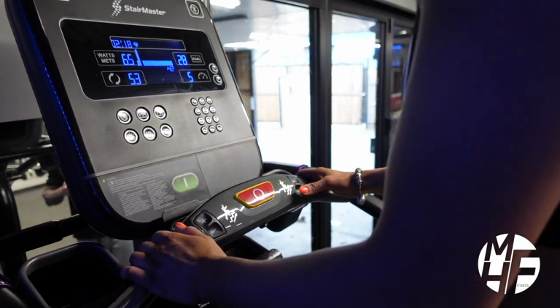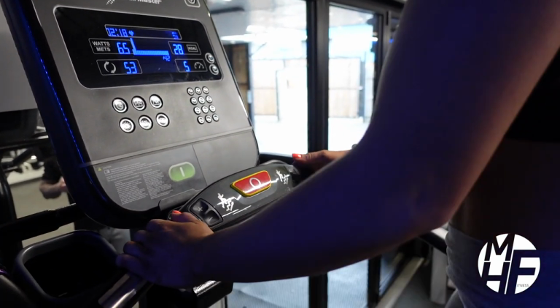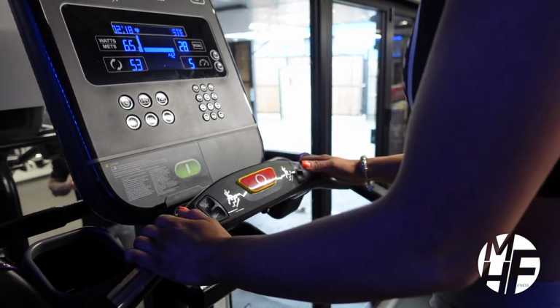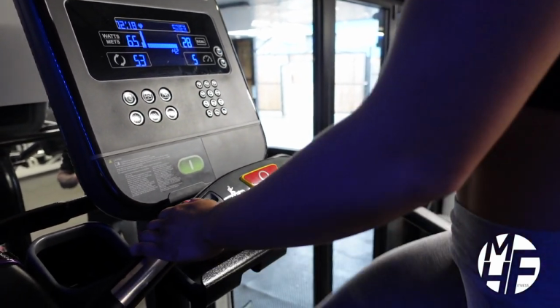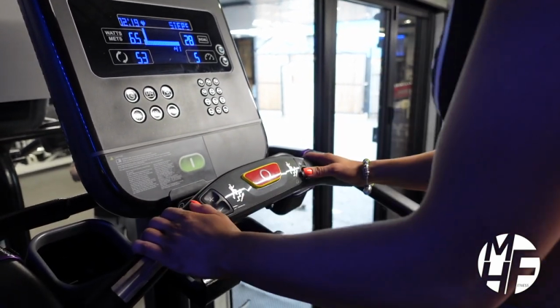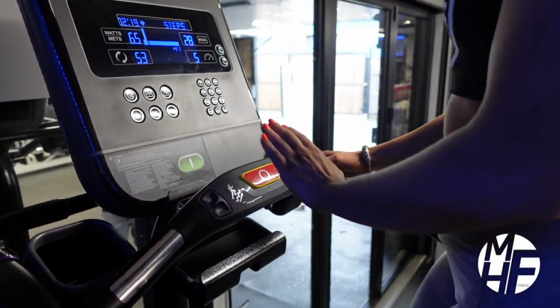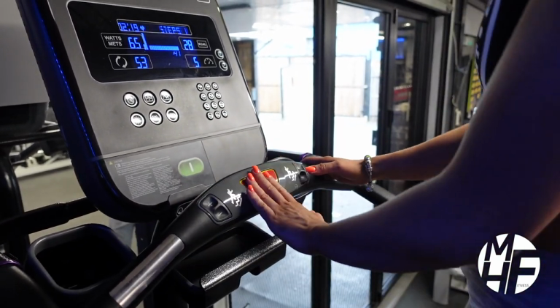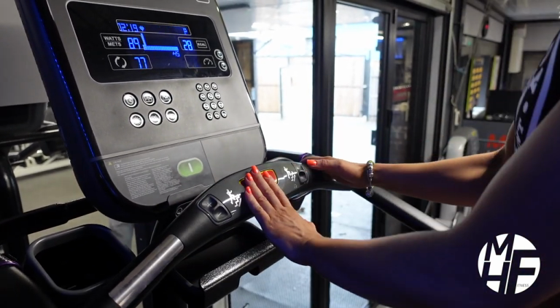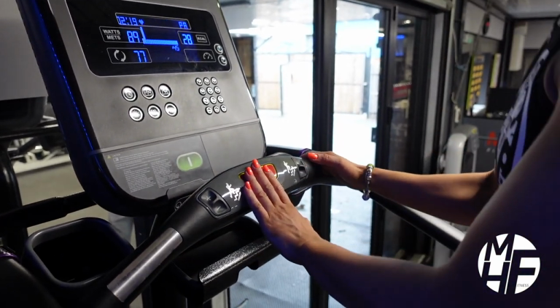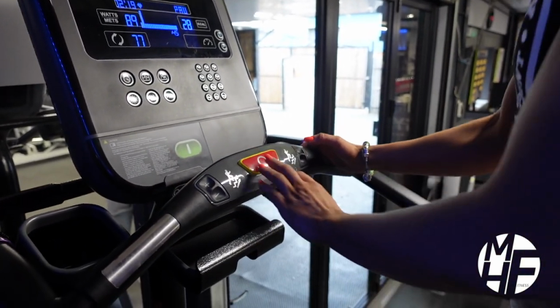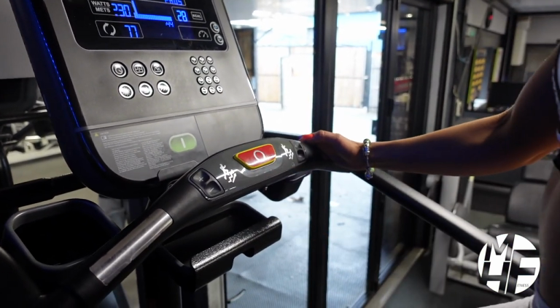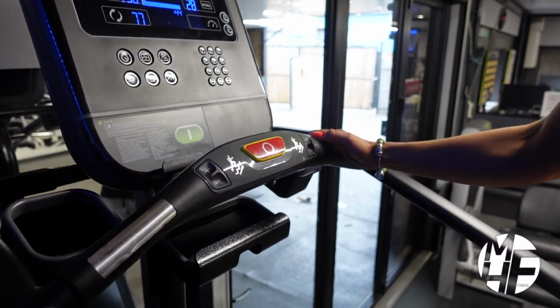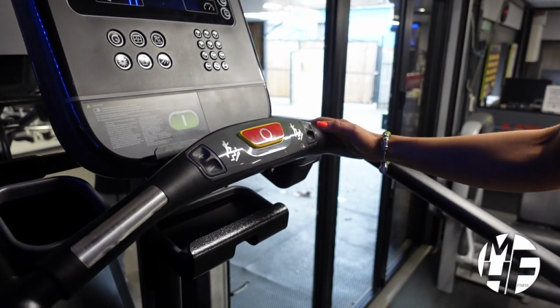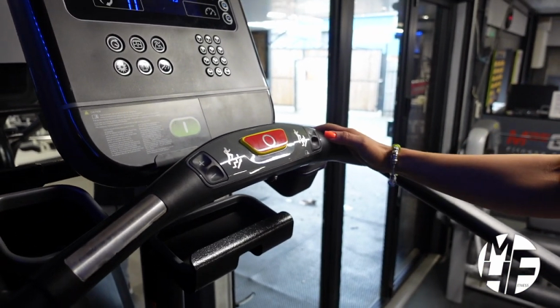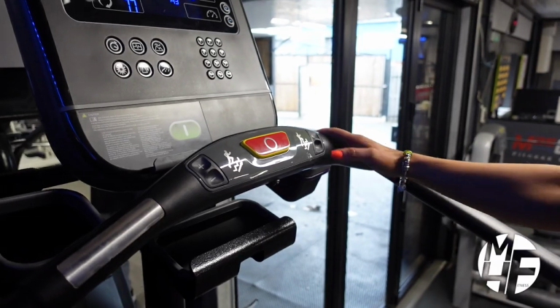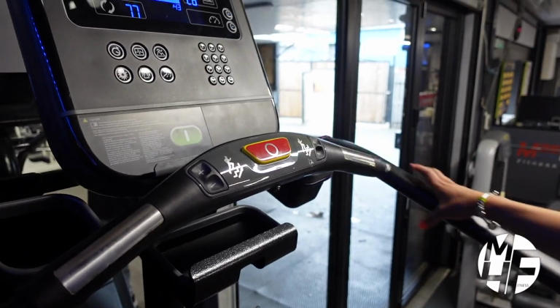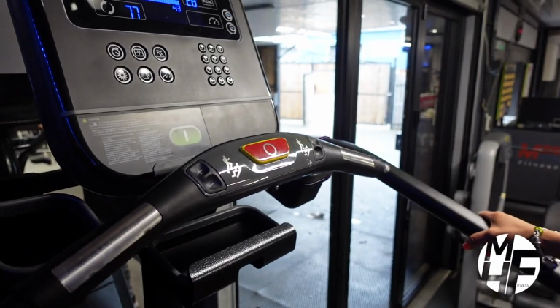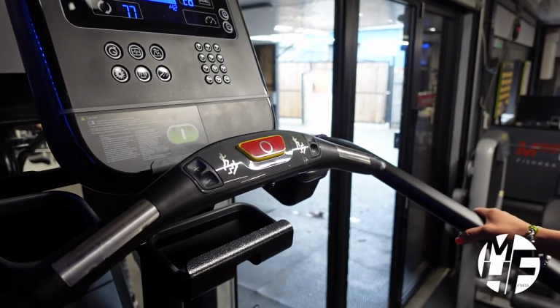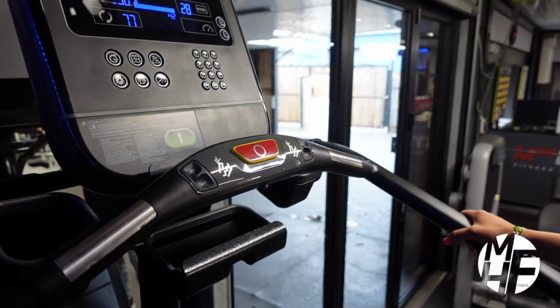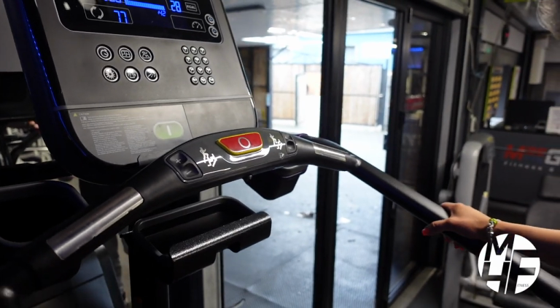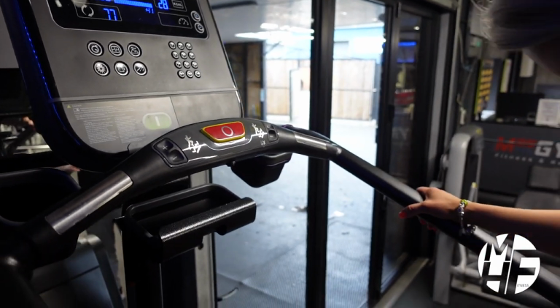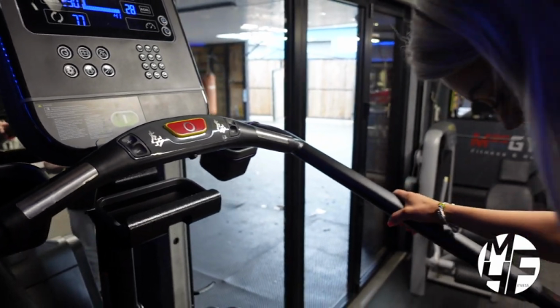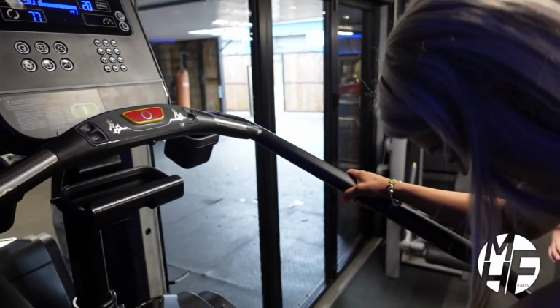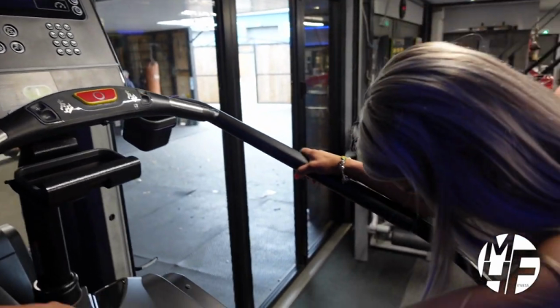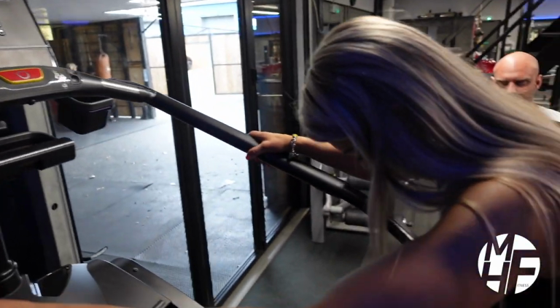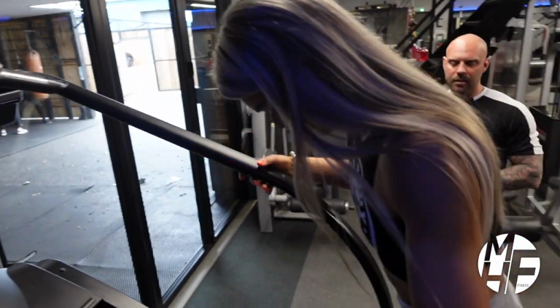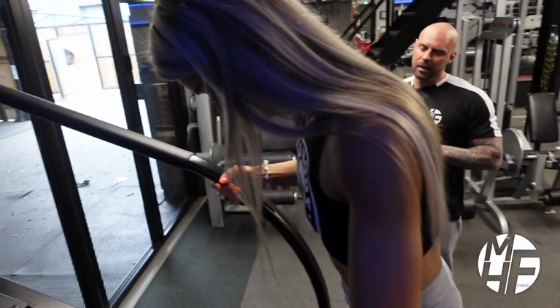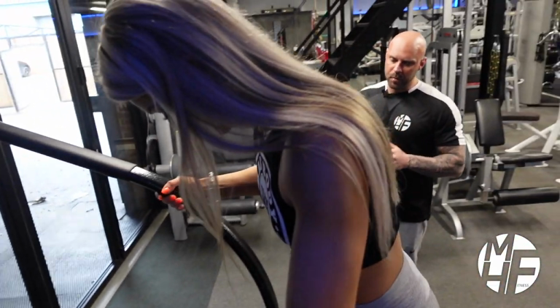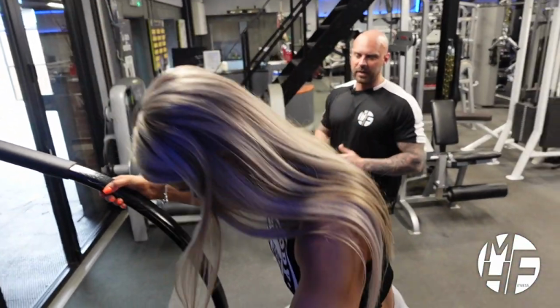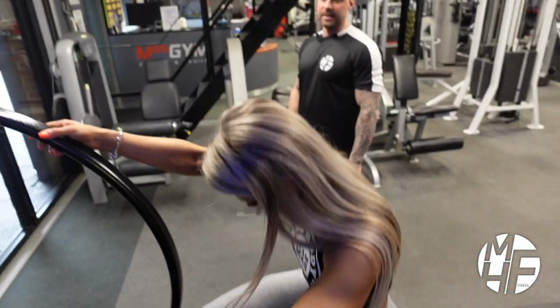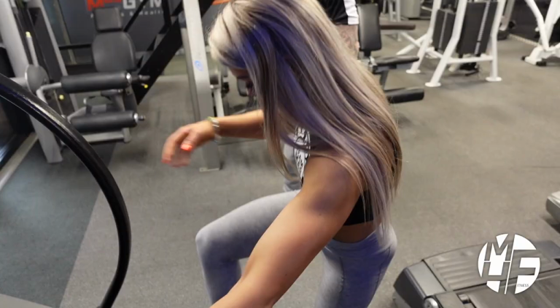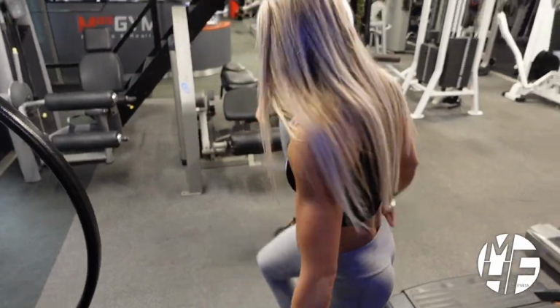Once you've finished on this StairMaster, press the big red button in front of you and that'll apply the brake to the staircase, allowing you to safely dismount and move on to your next exercise.